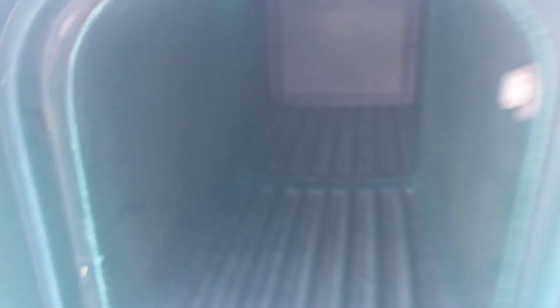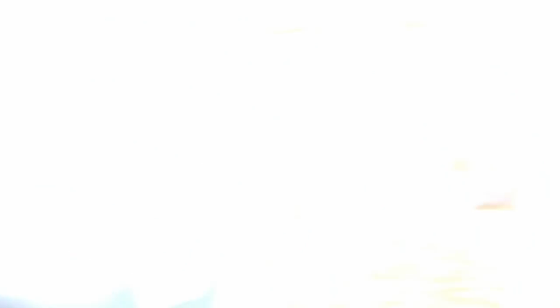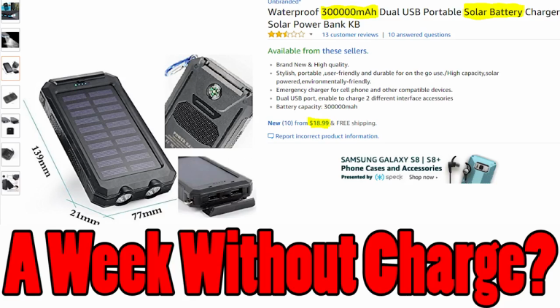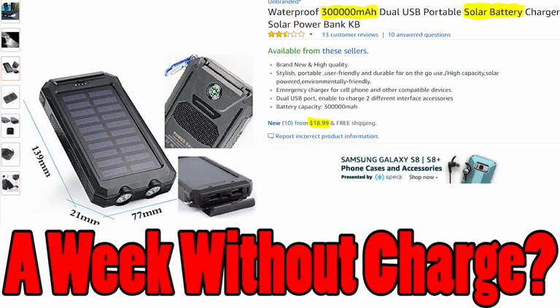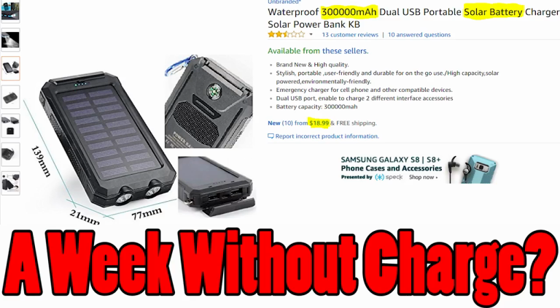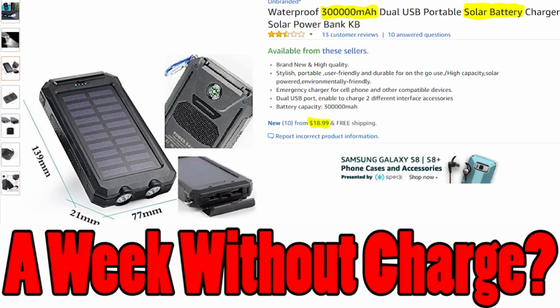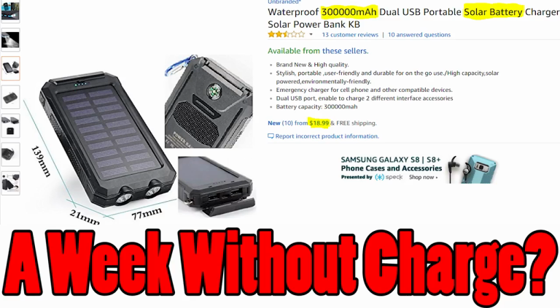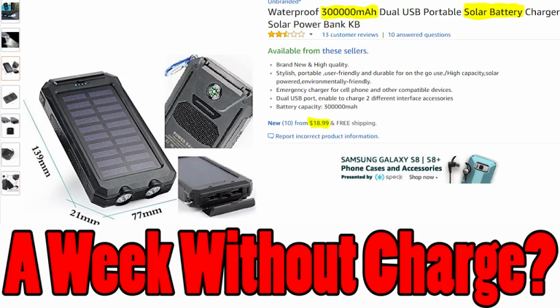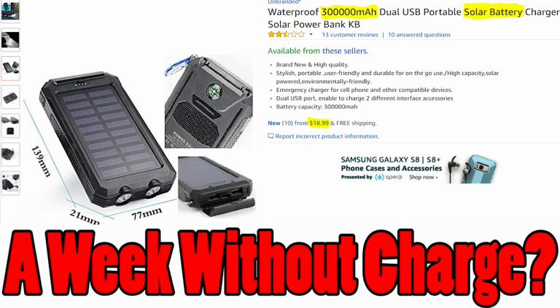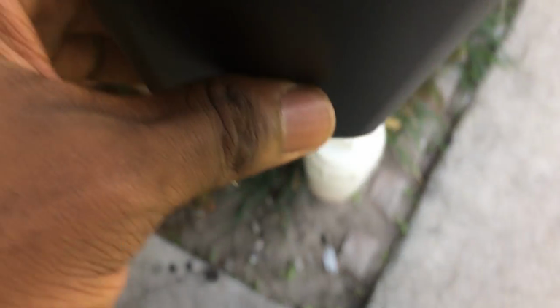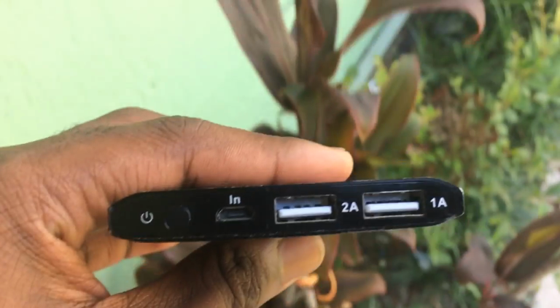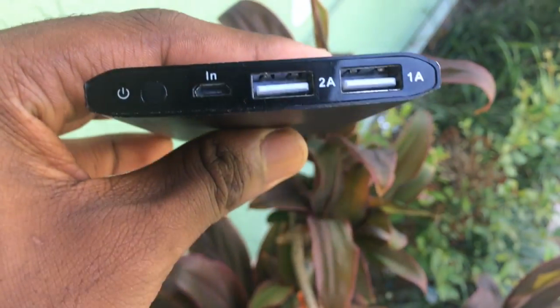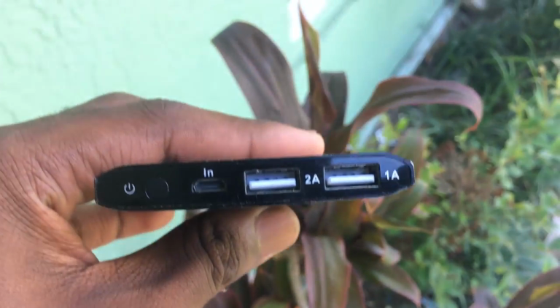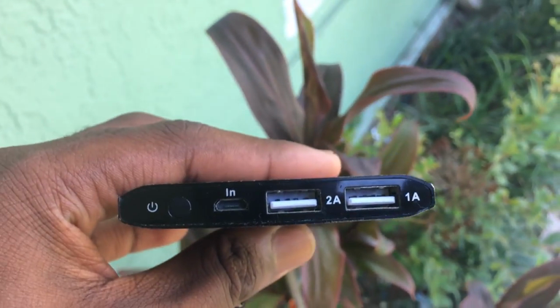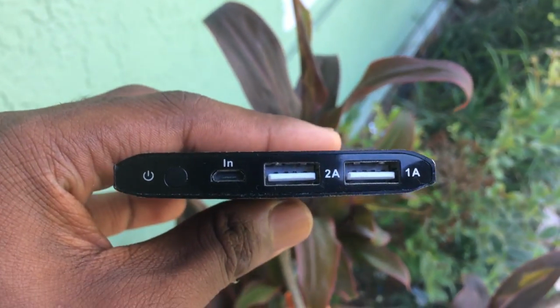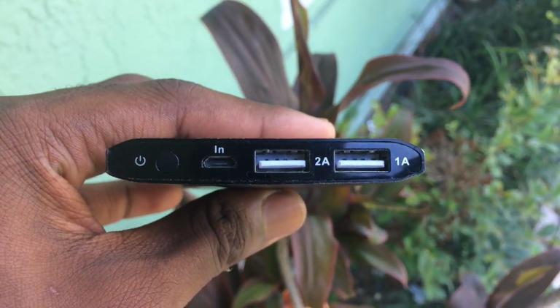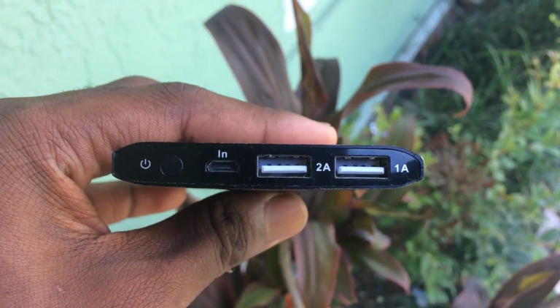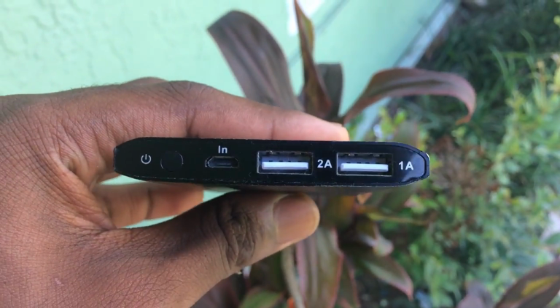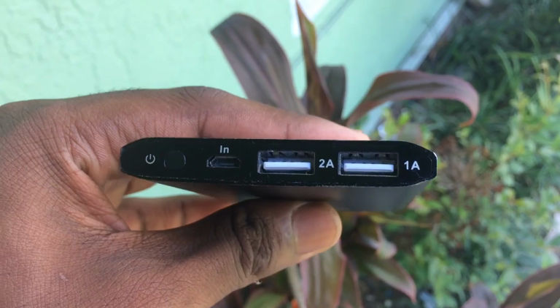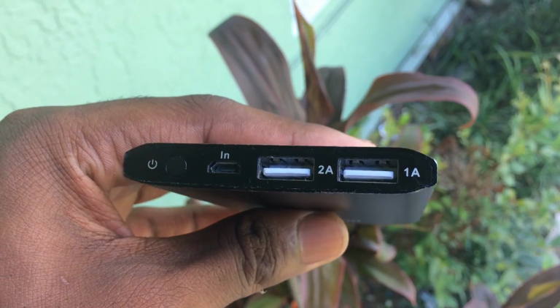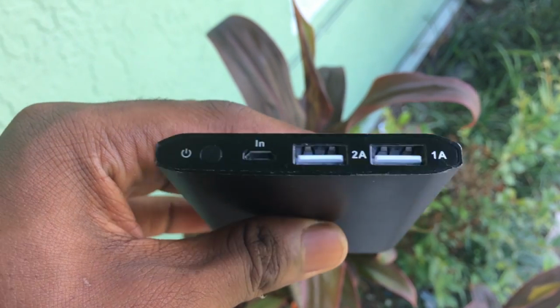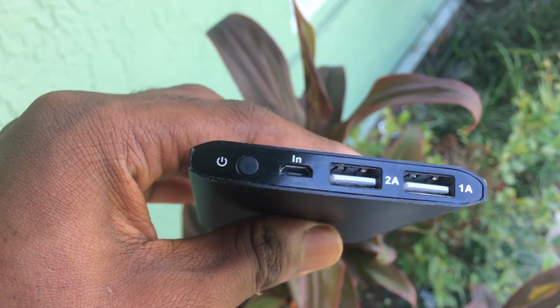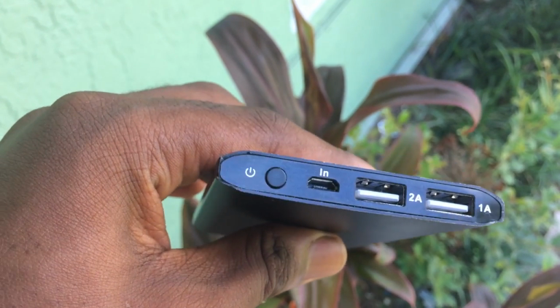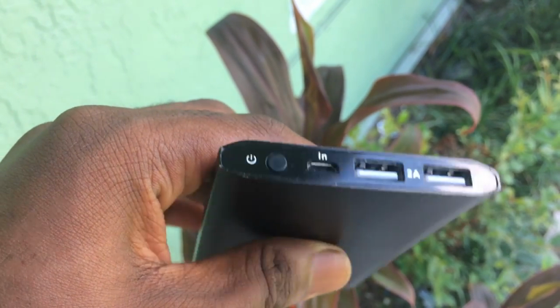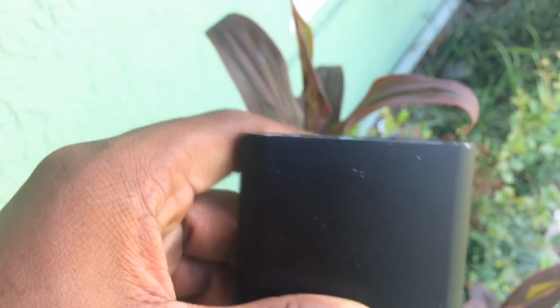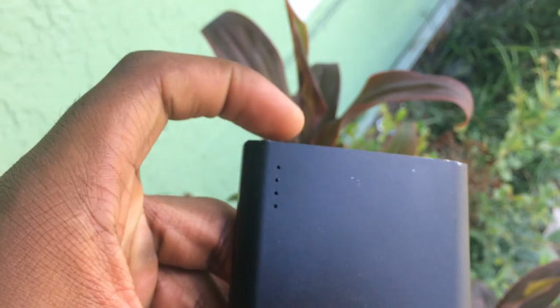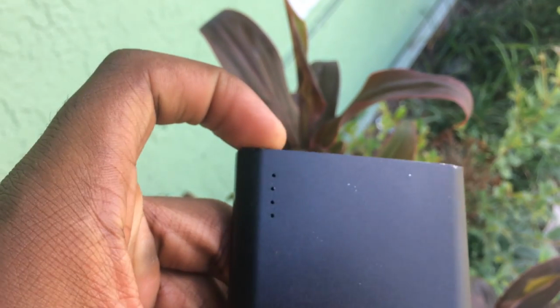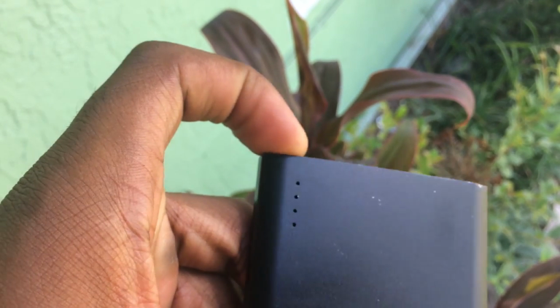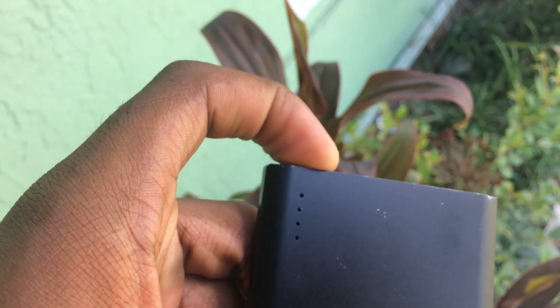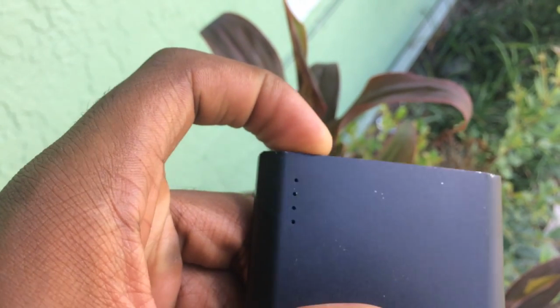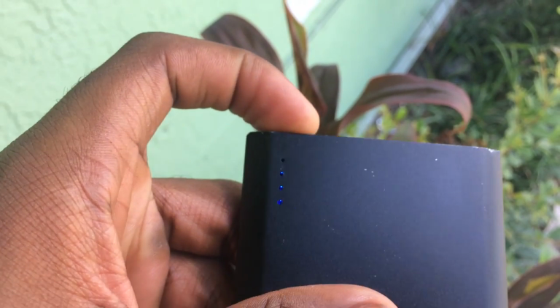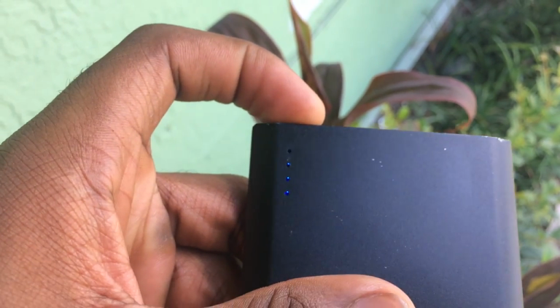I did see a 50,000 milliamp per hour battery online. That means you could recharge your phone 10 to 15 times without having to recharge that battery. That's incredible. I will link it down in the video description below.